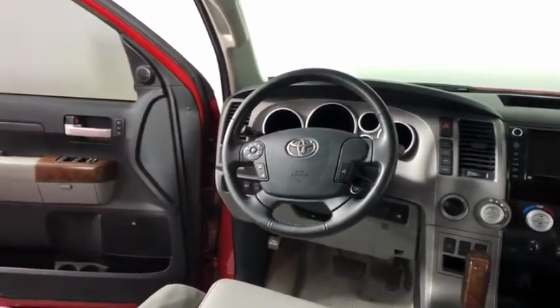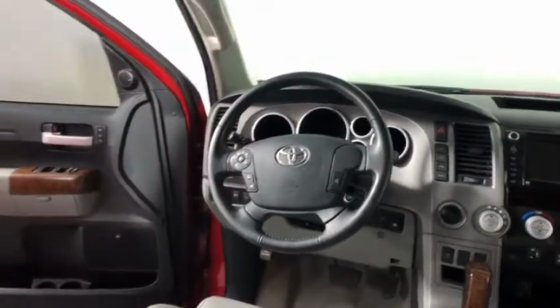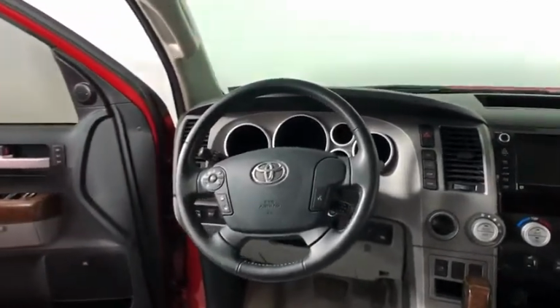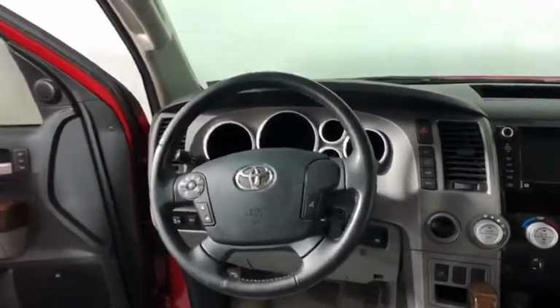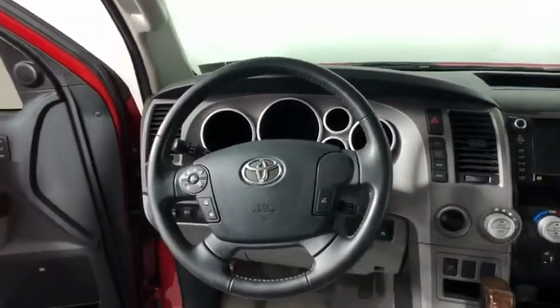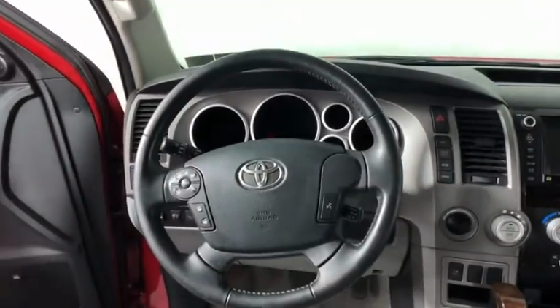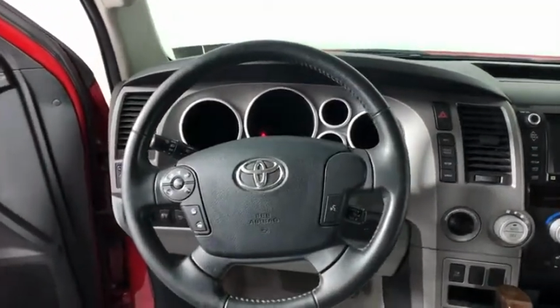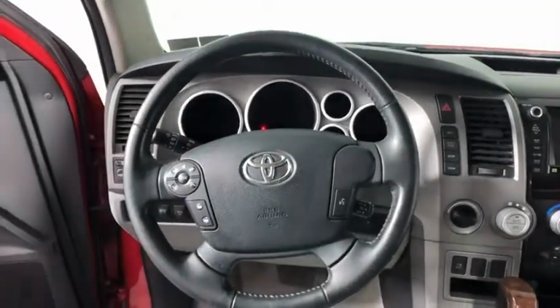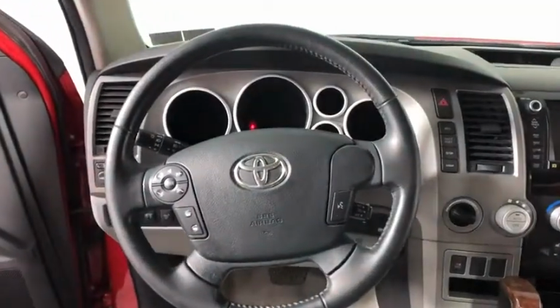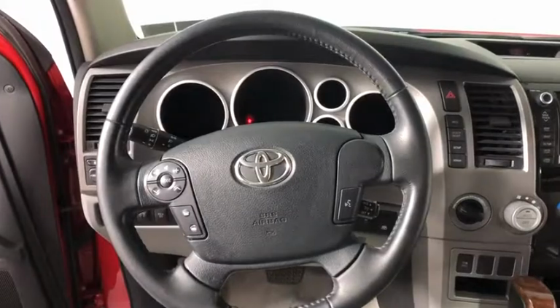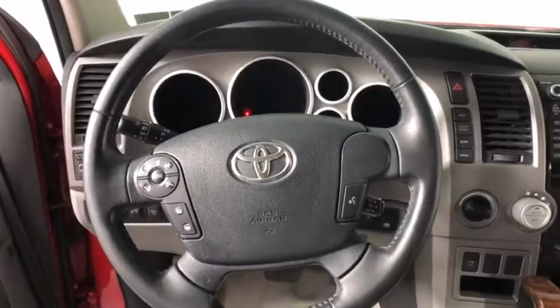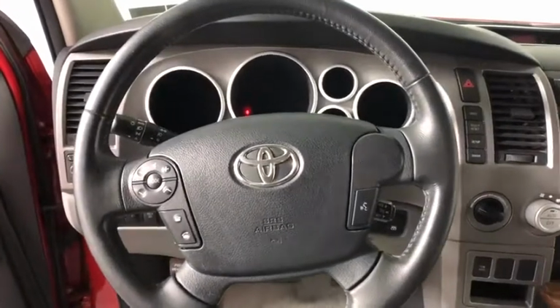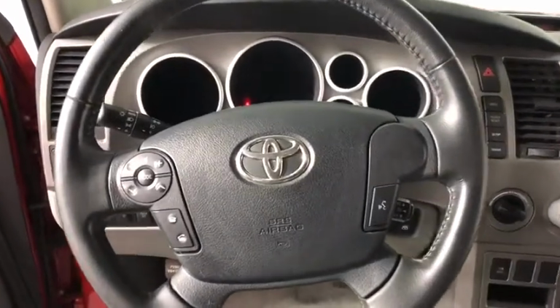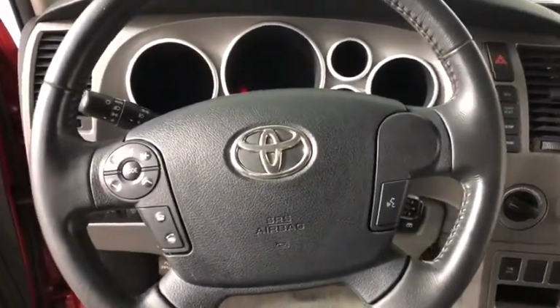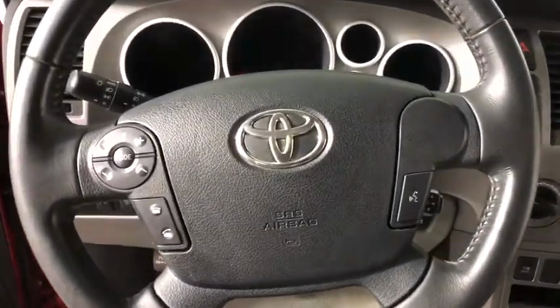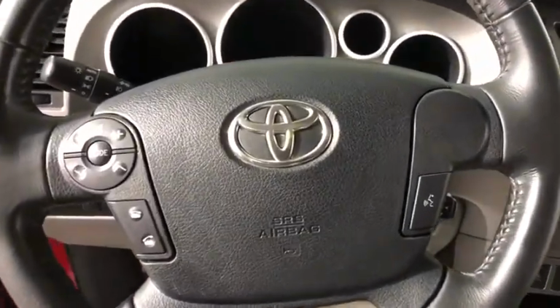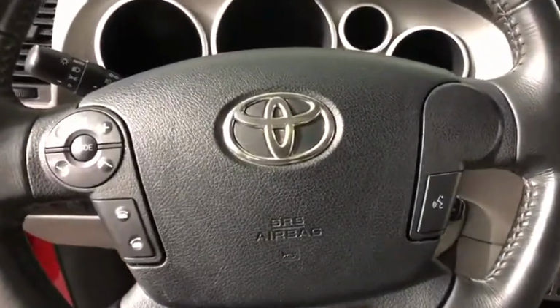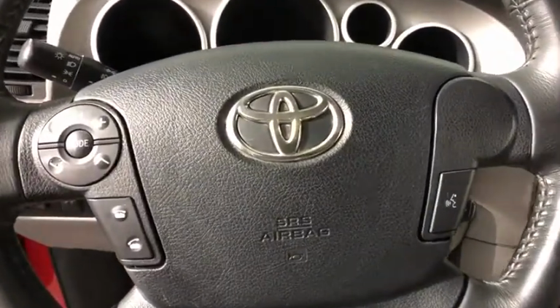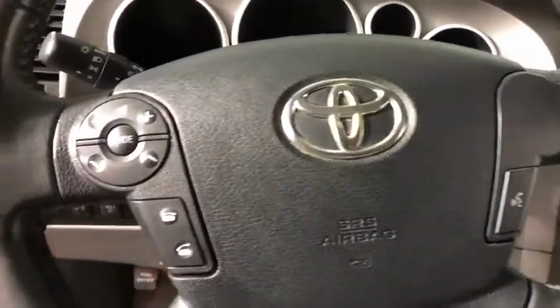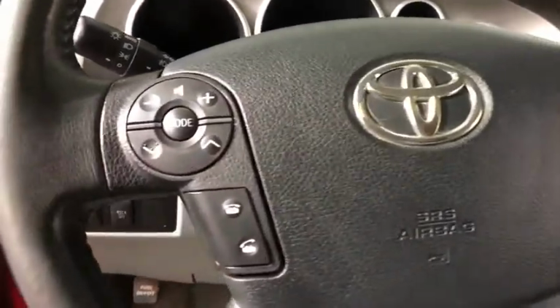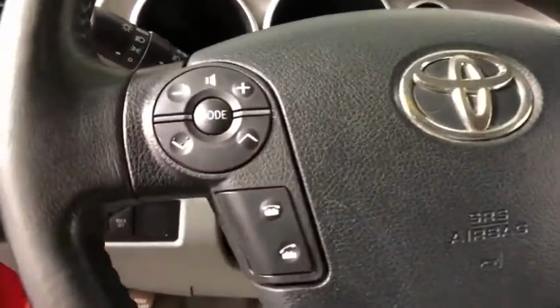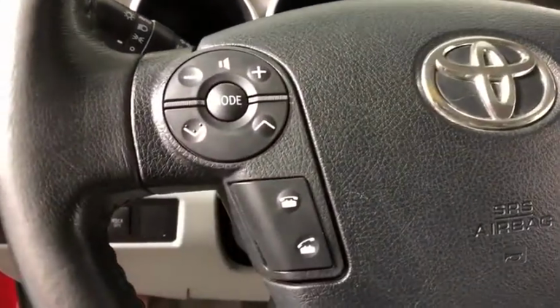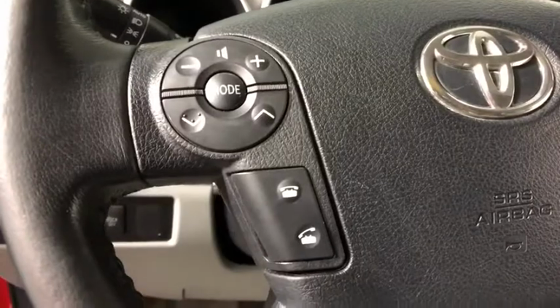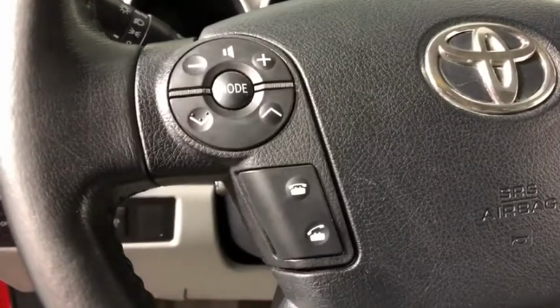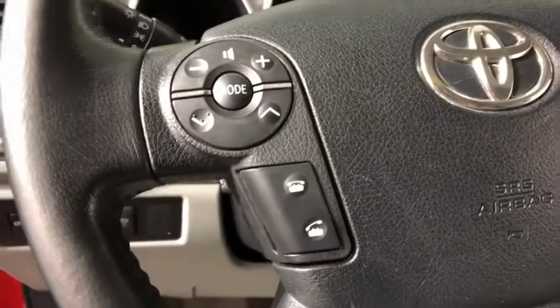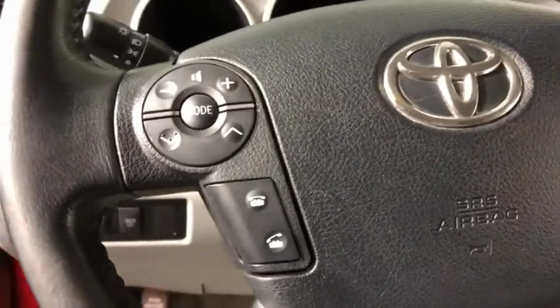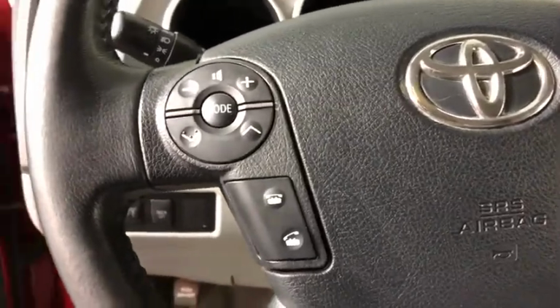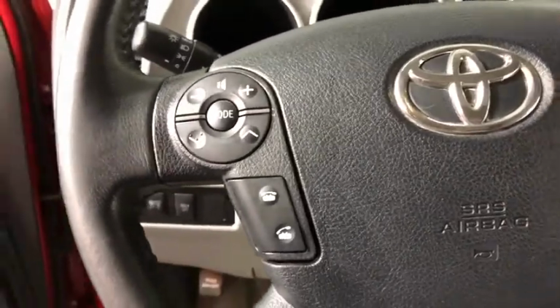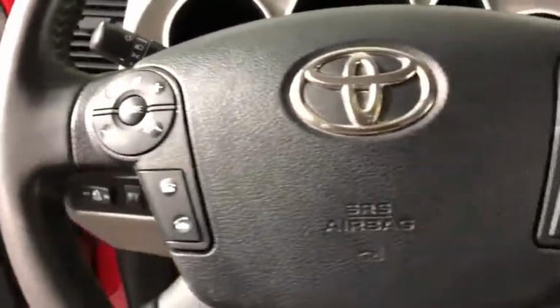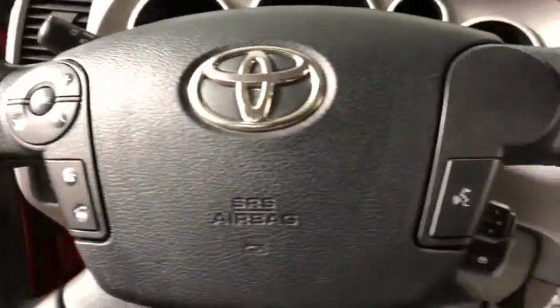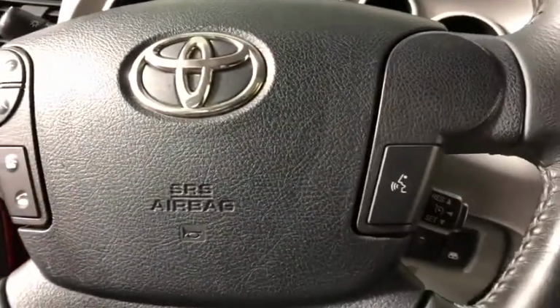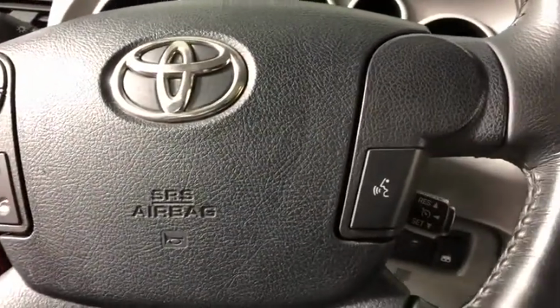With a towing capacity of up to 10,000 pounds and a payload capacity of over 2,000 pounds, the Tundra is the perfect mix of power and efficiency. This vehicle has less than 55,000 miles.